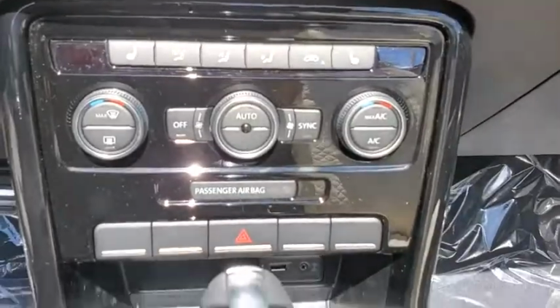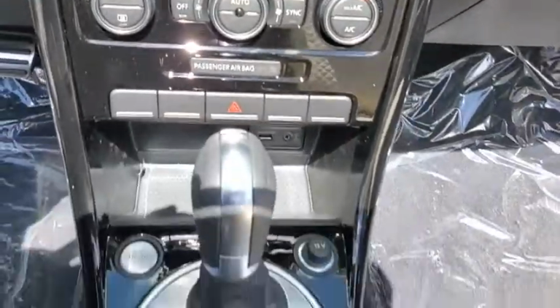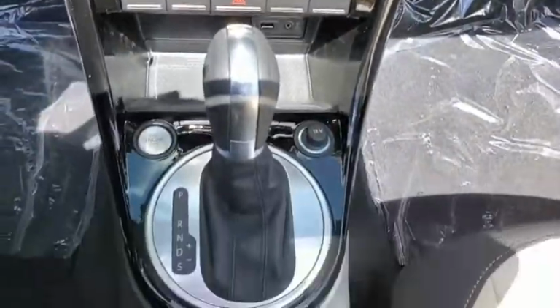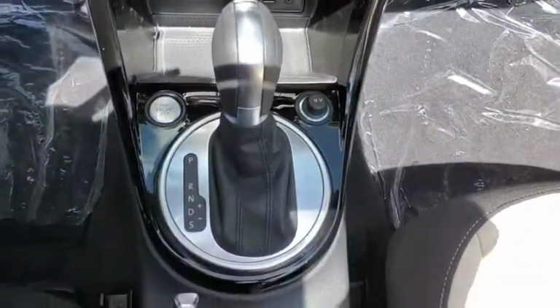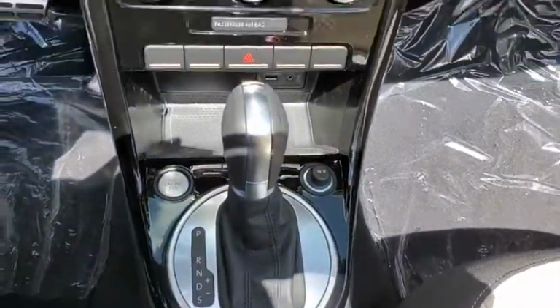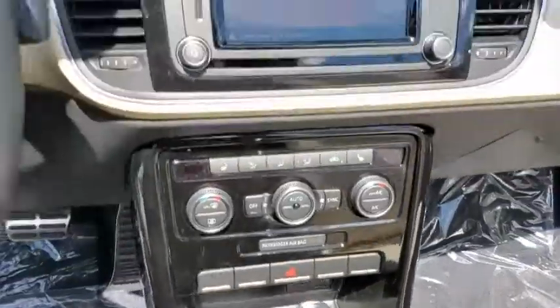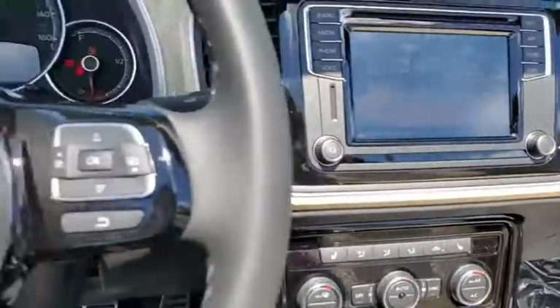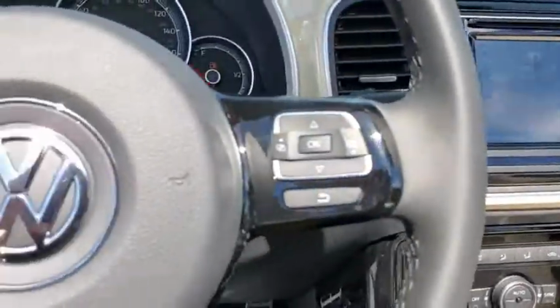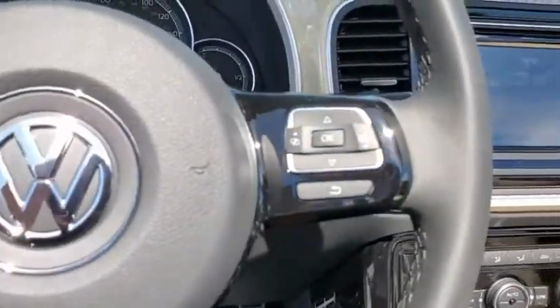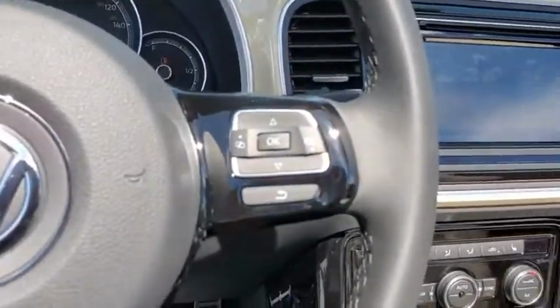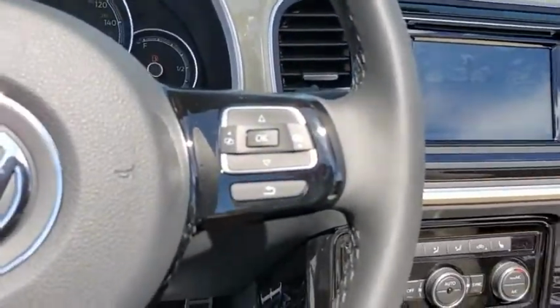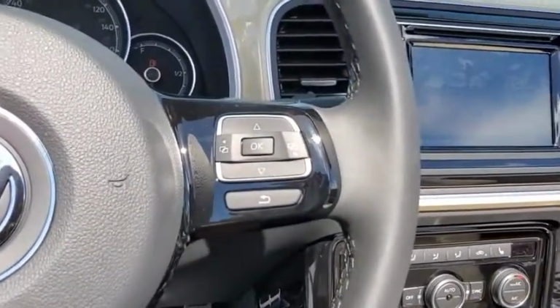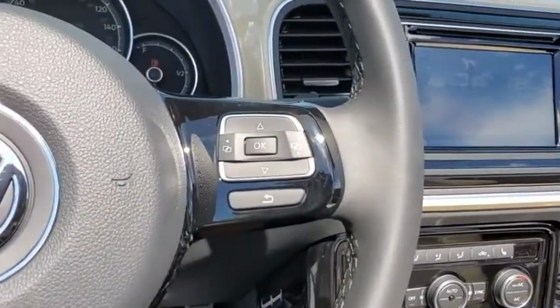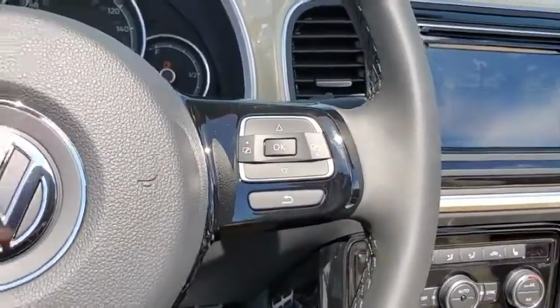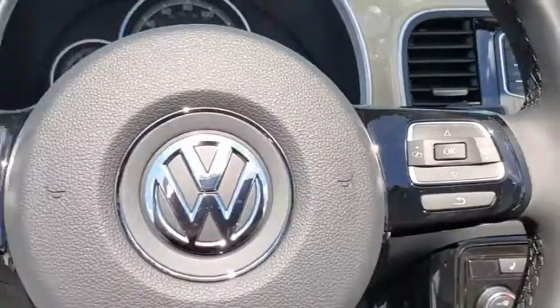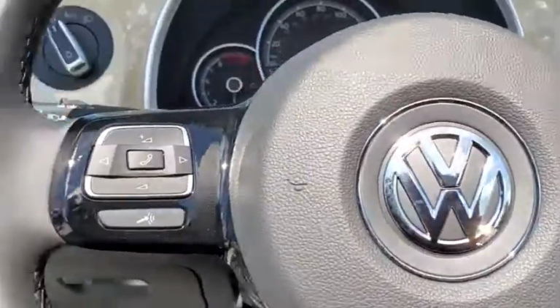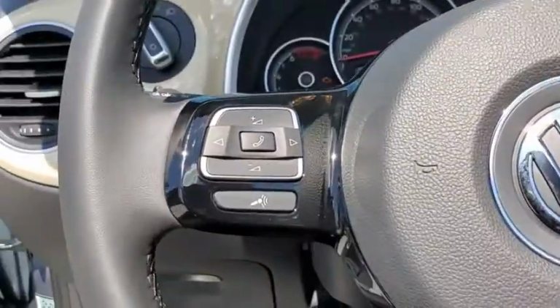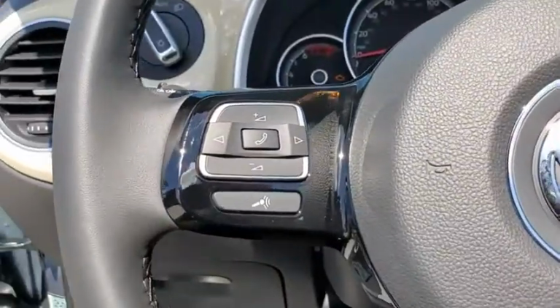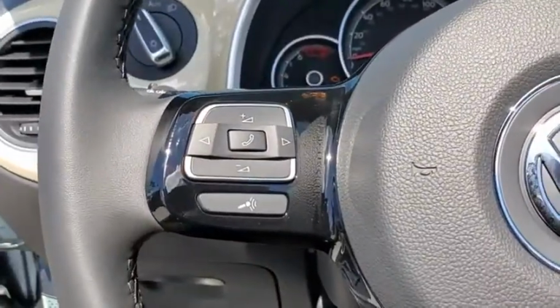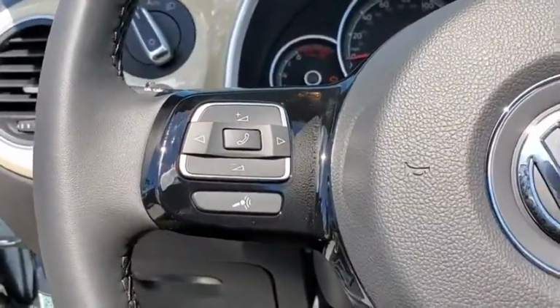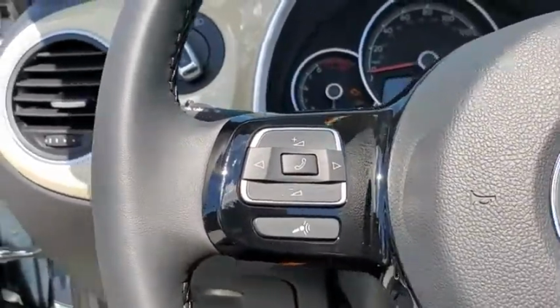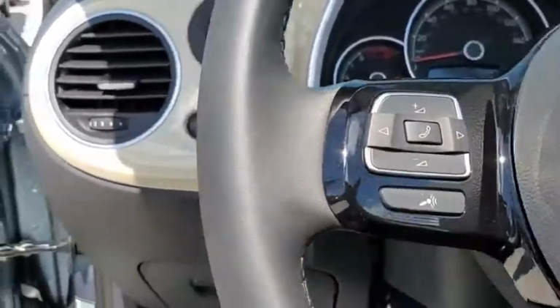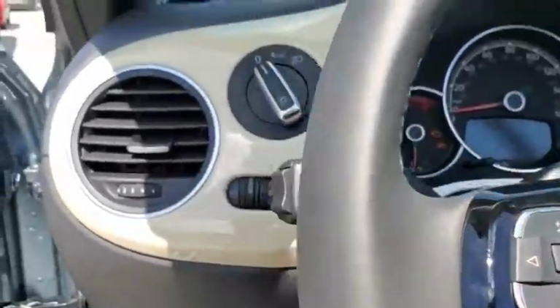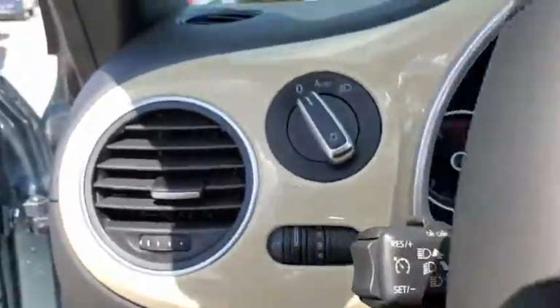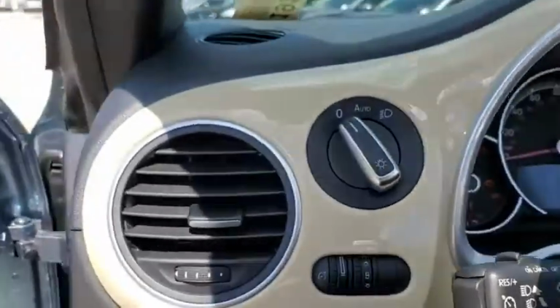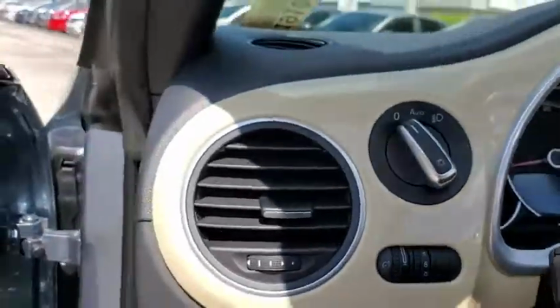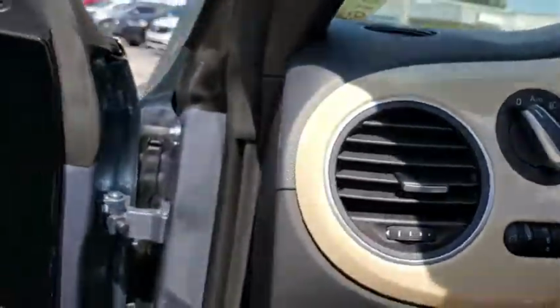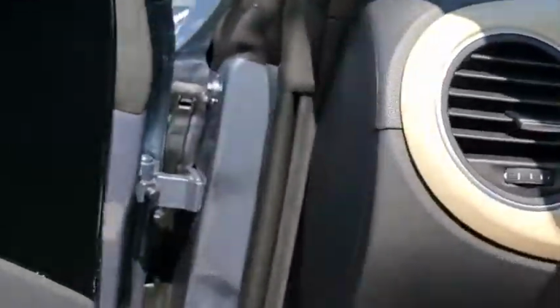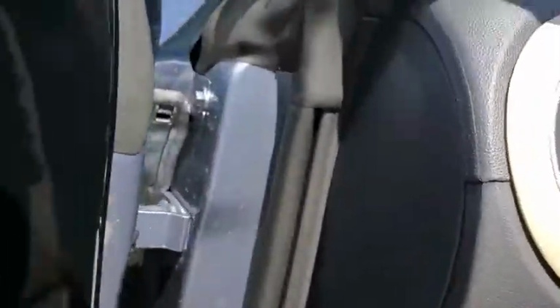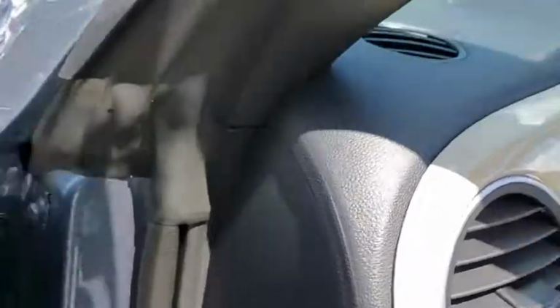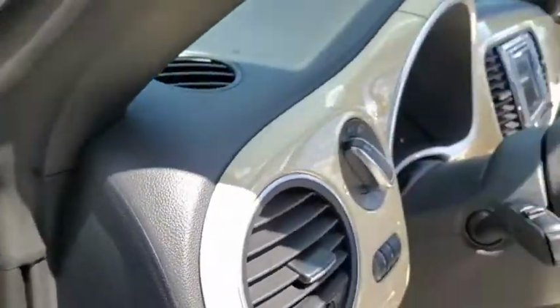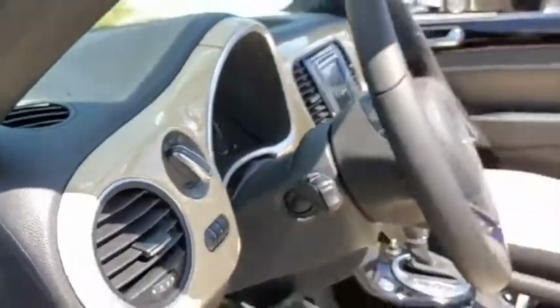Brake assist, panic alarm, overhead console, tachometer, remote keyless entry, driver vanity mirror. This isn't just a vehicle. It's an experience, so stop in for a test drive today.